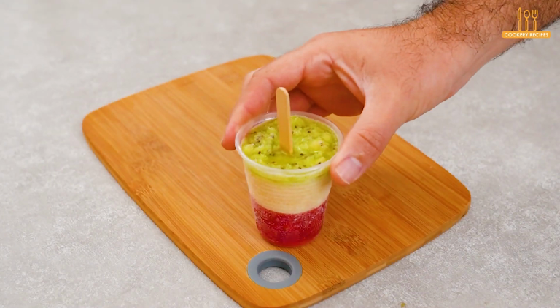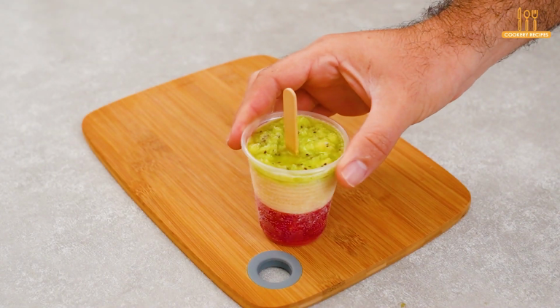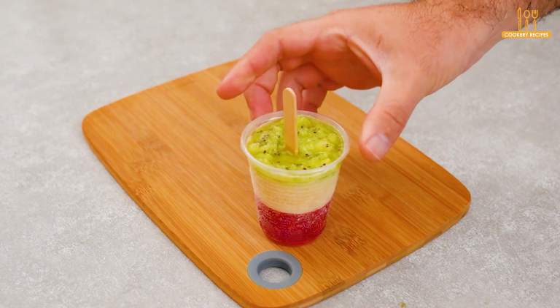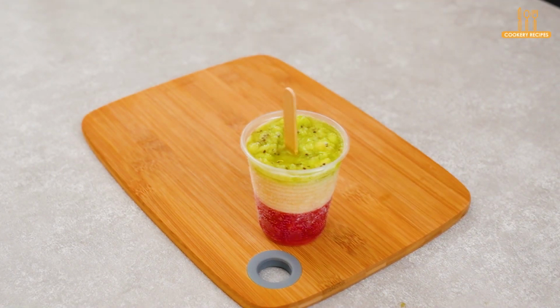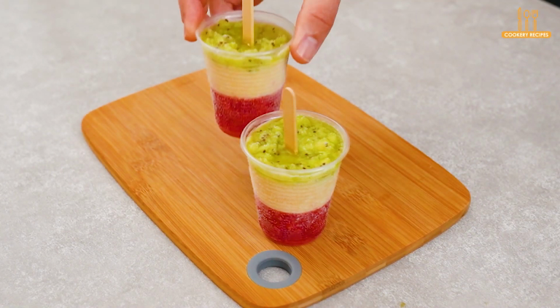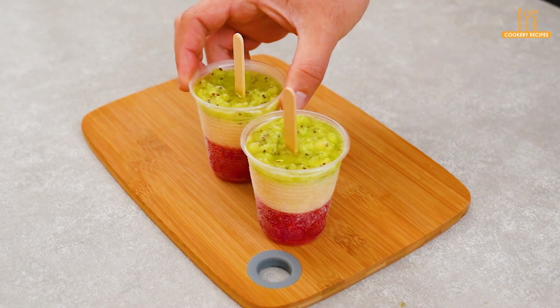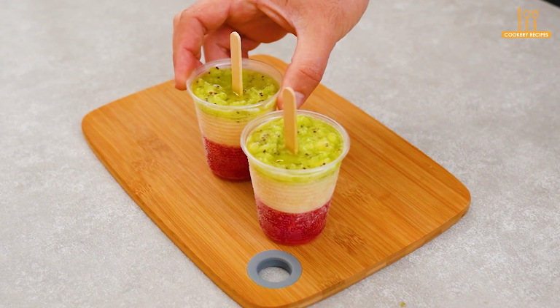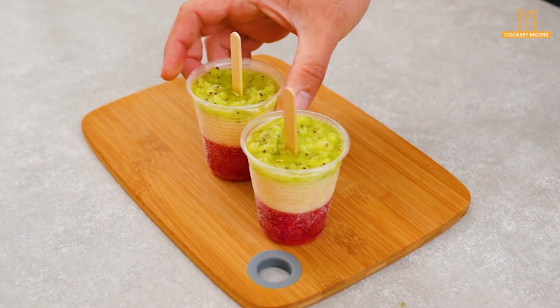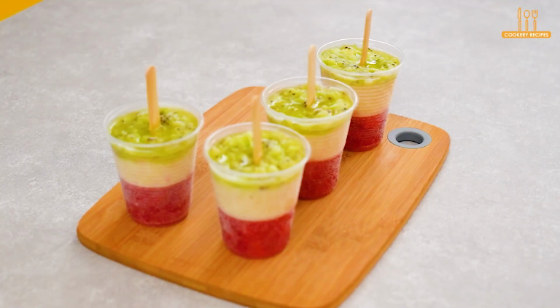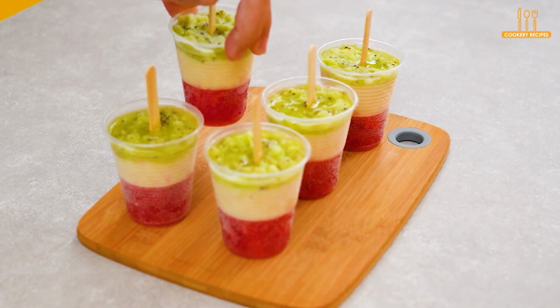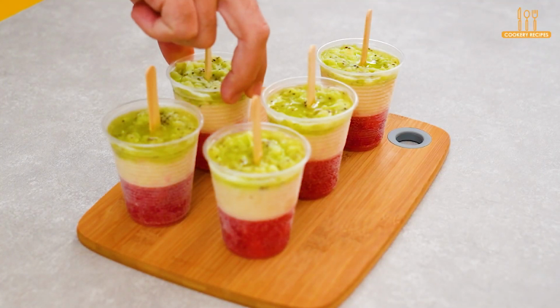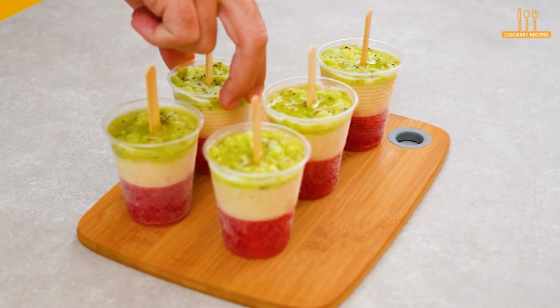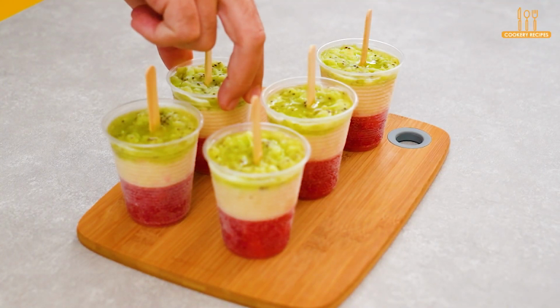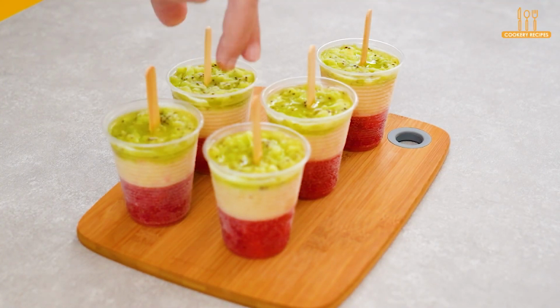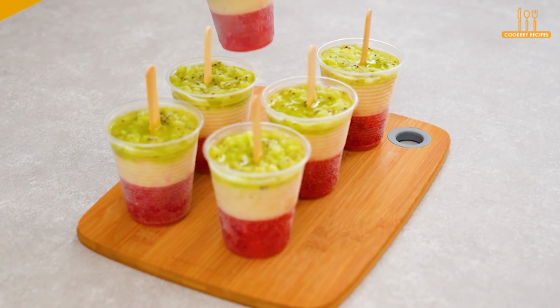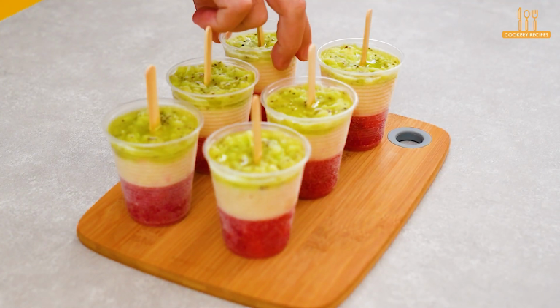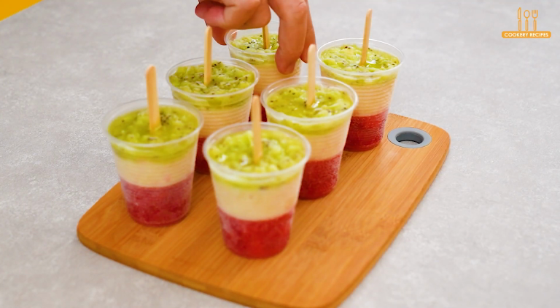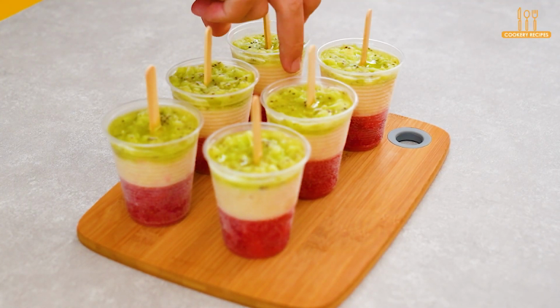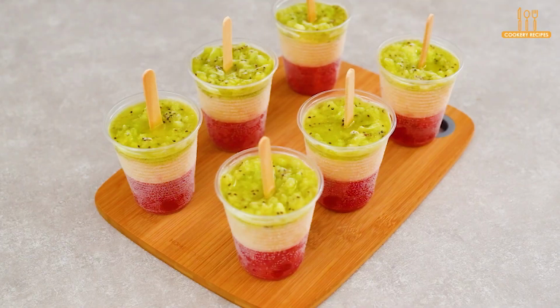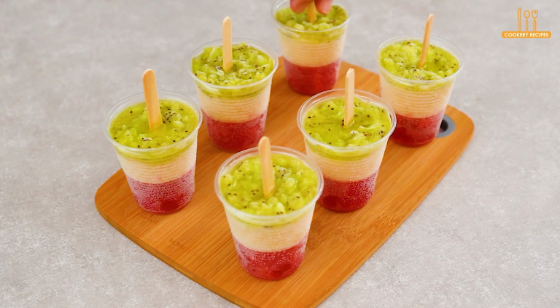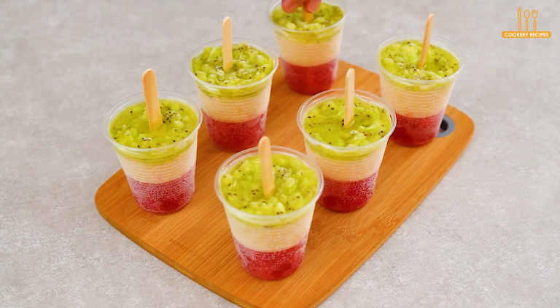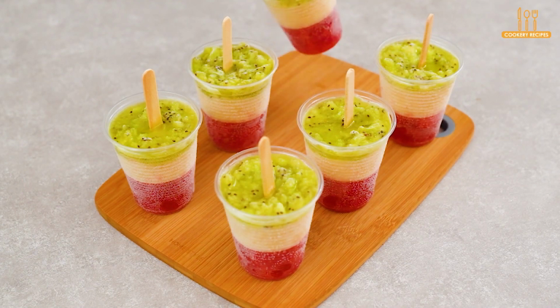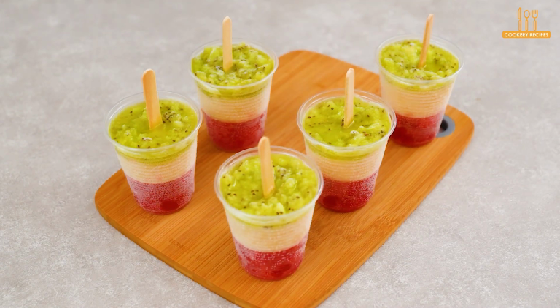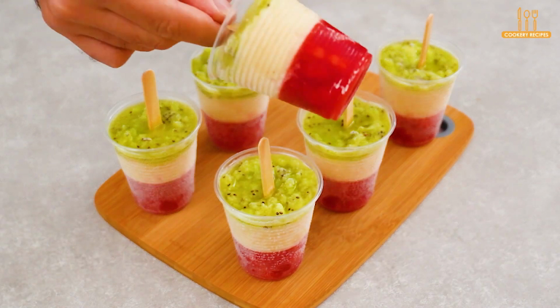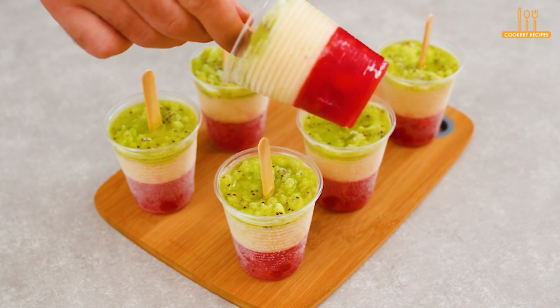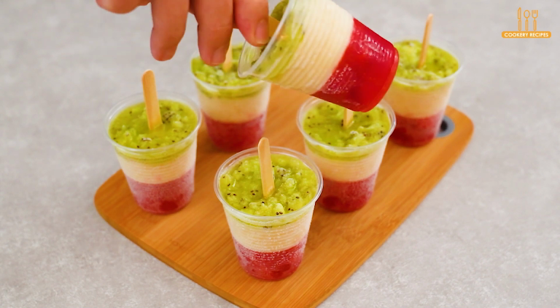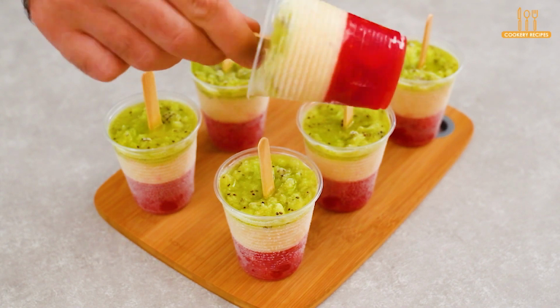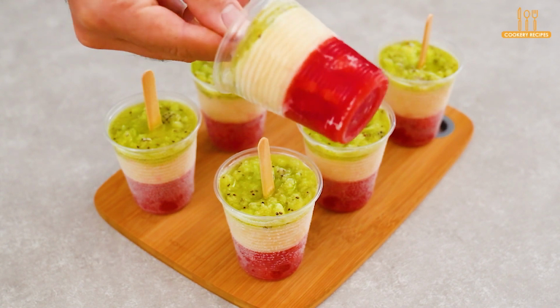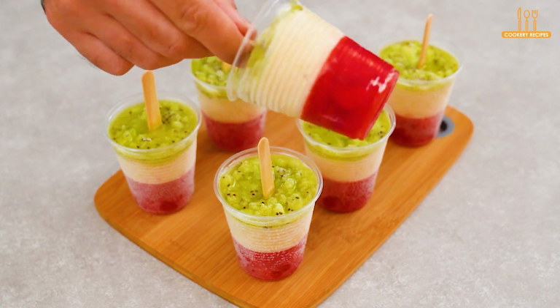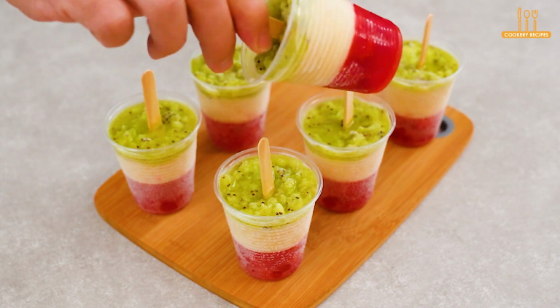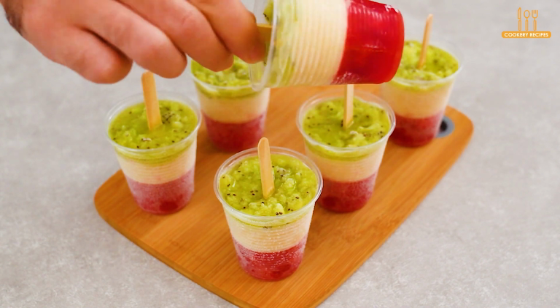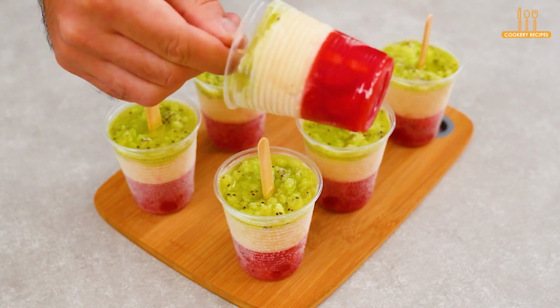Place in the freezer for about 4 hours. After 4 hours, we have these delicious fruit popsicles full of flavor that will bring that freshness on a hot day. I'm sure you'll love it, so make it and enjoy.